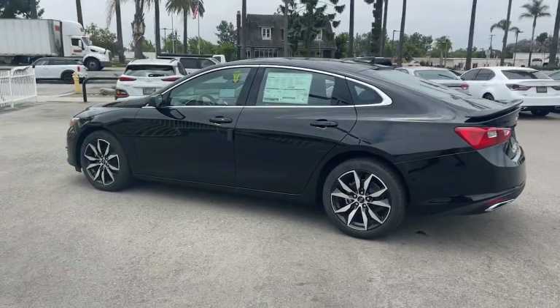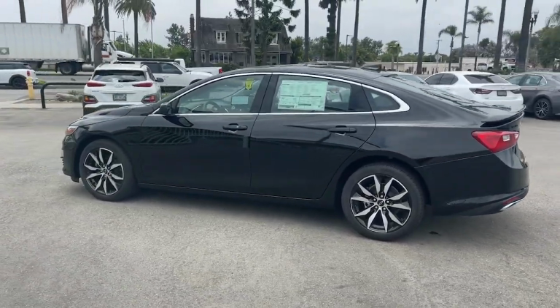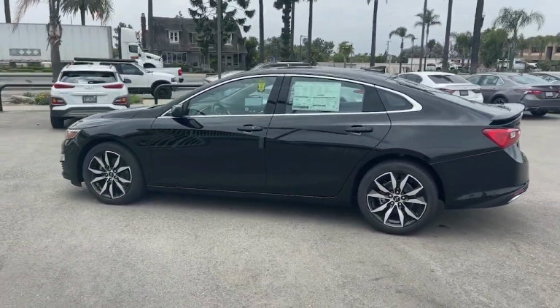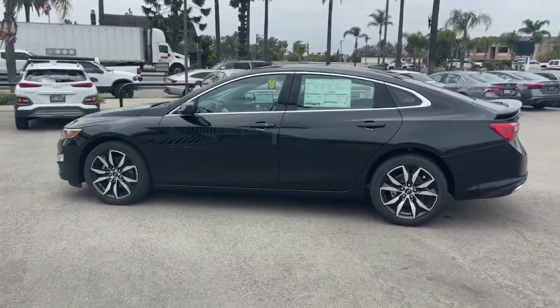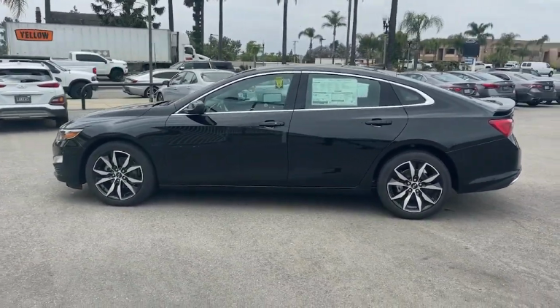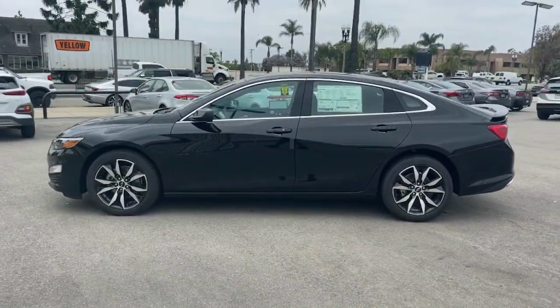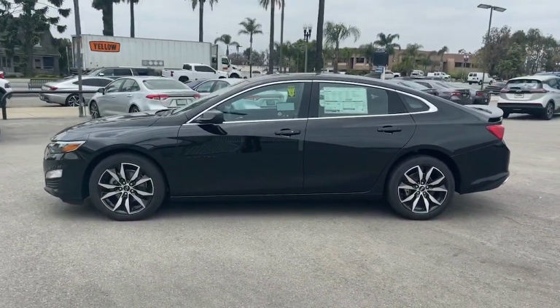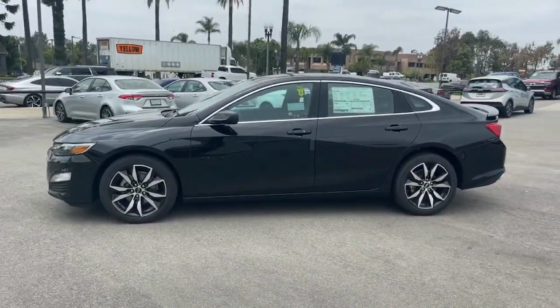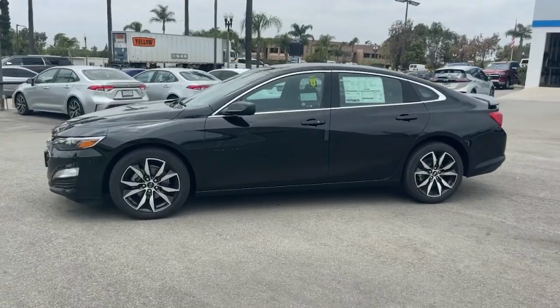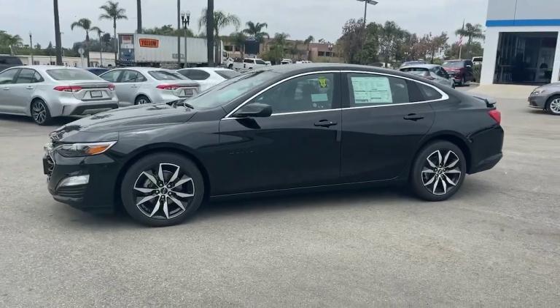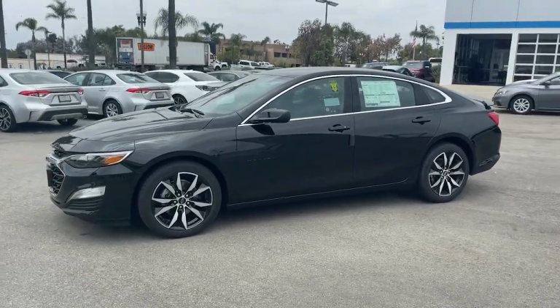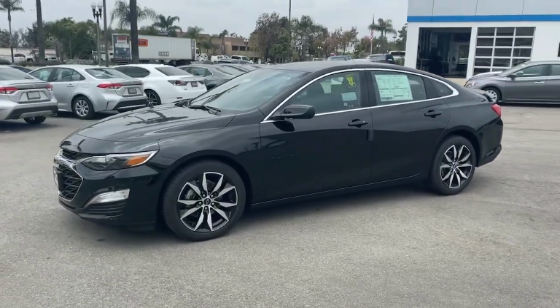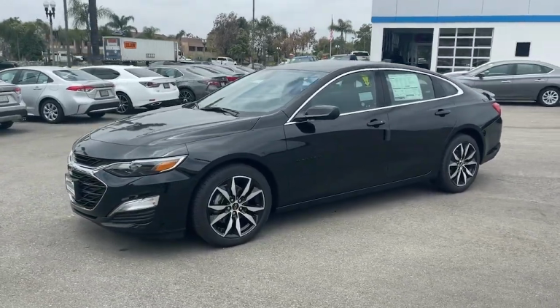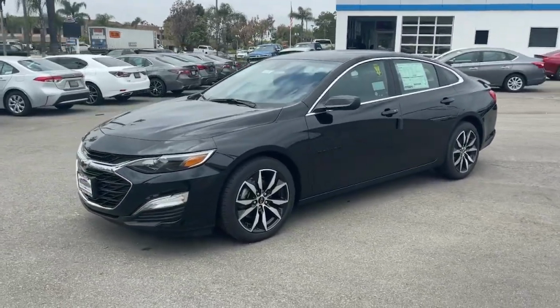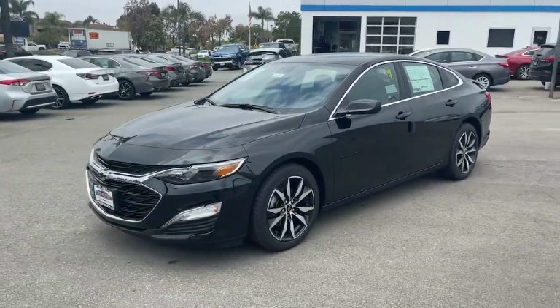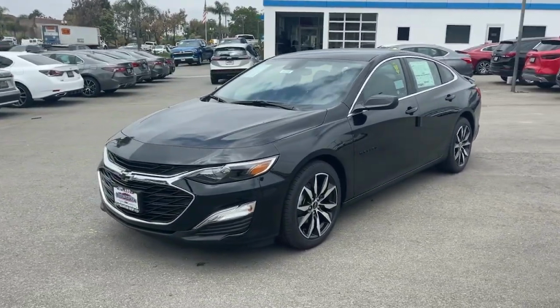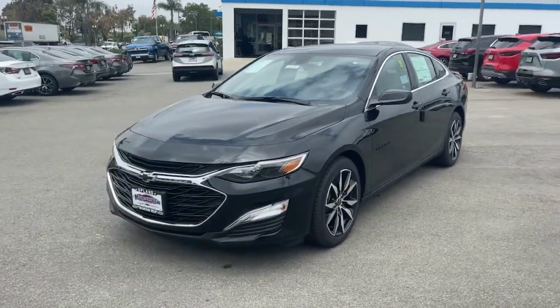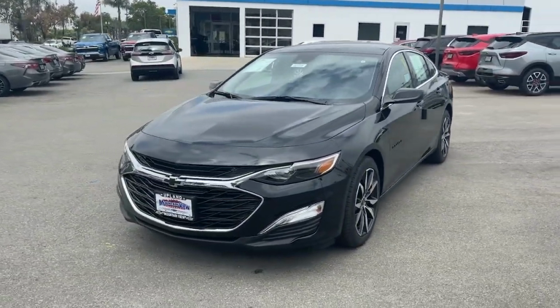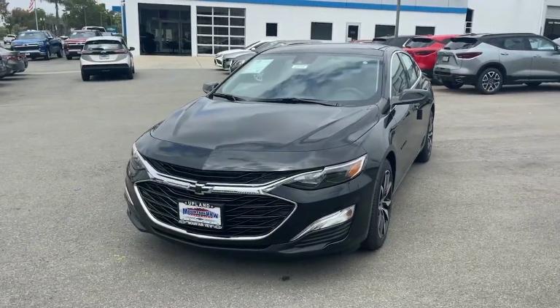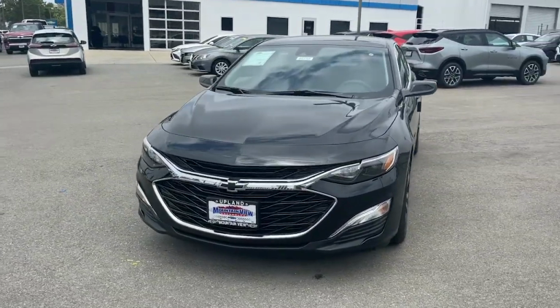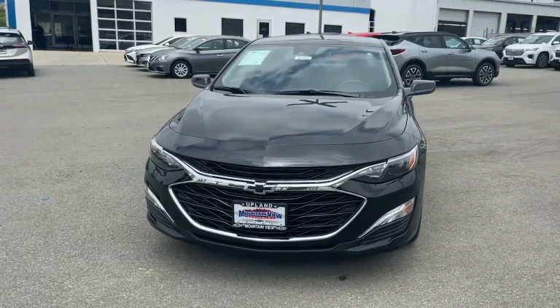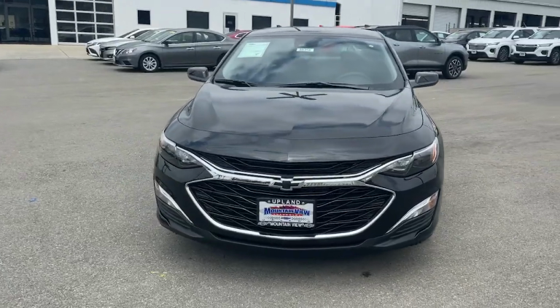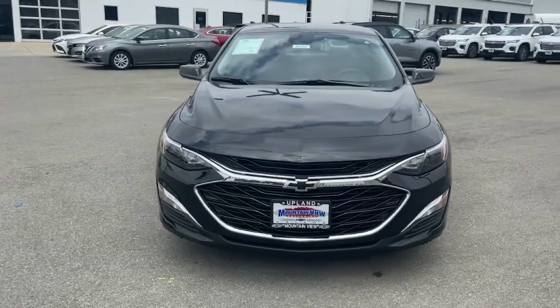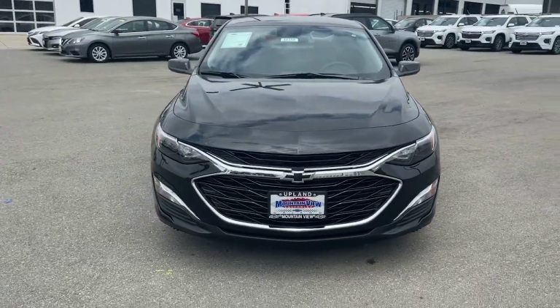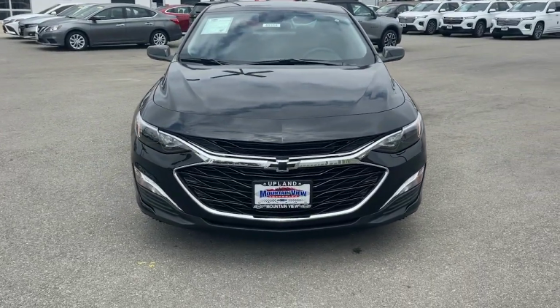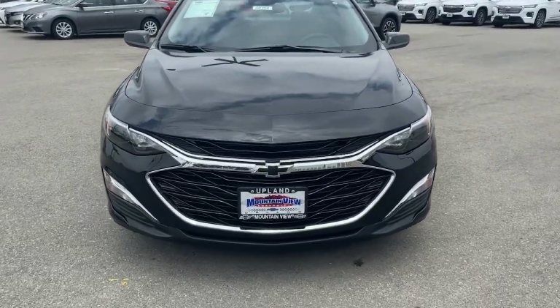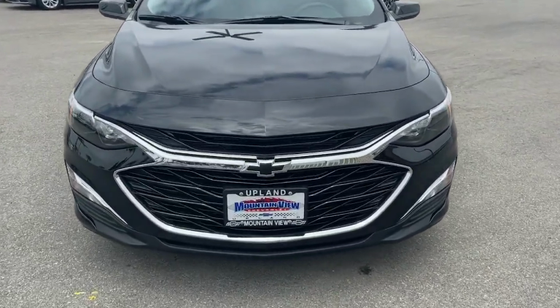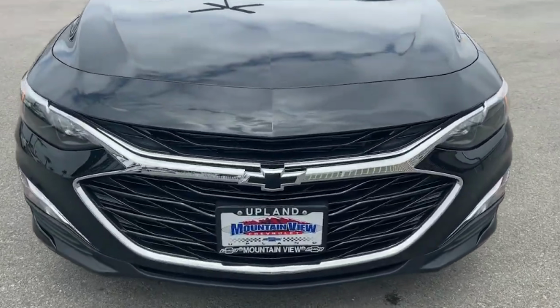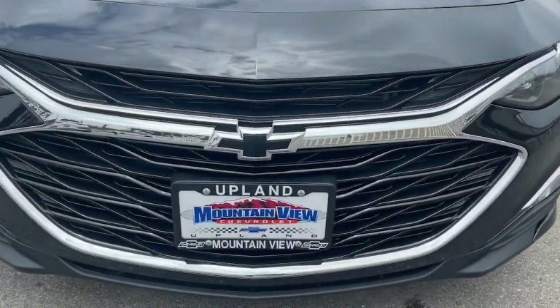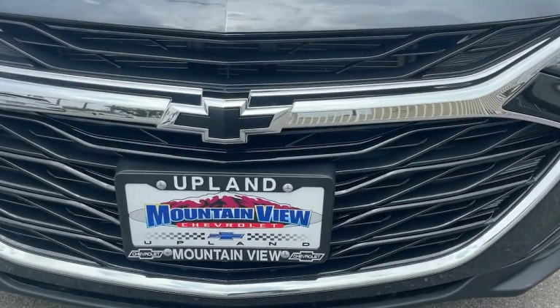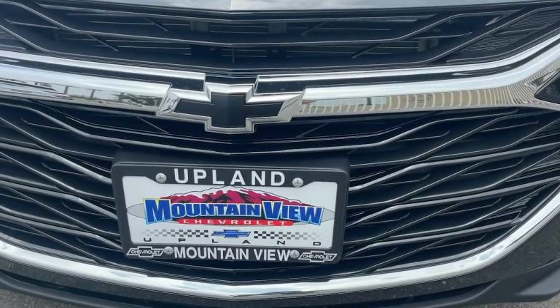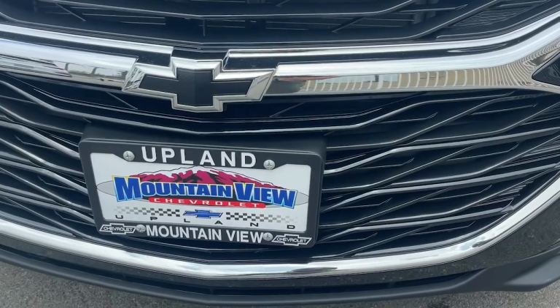Pre-collision system, lane departure warning, keyless entry, backup camera, four-cylinder engine, lane keeping assist, remote engine start, keyless start, Wi-Fi hotspot, steering wheel audio controls.